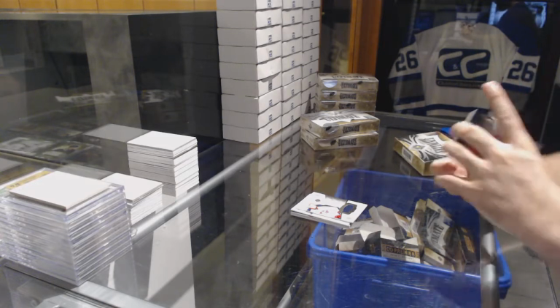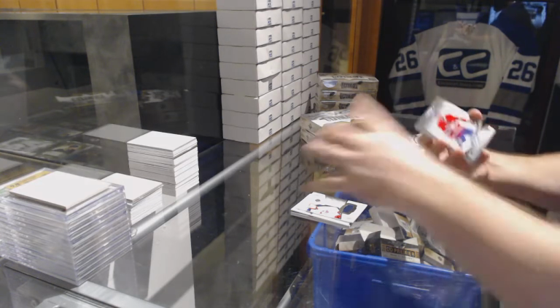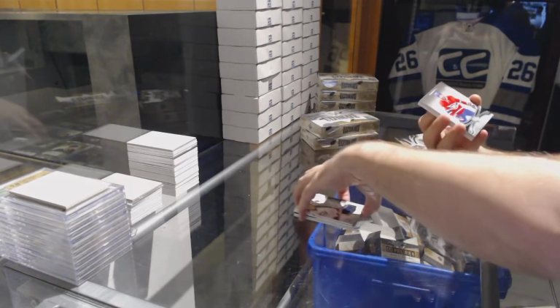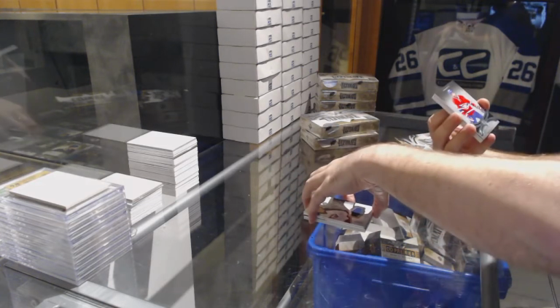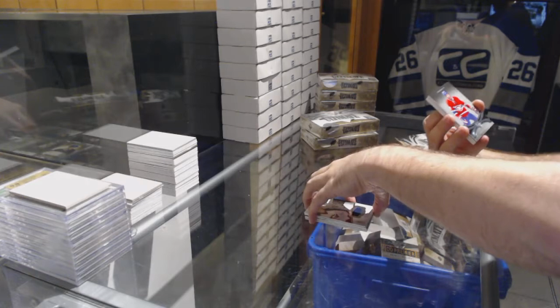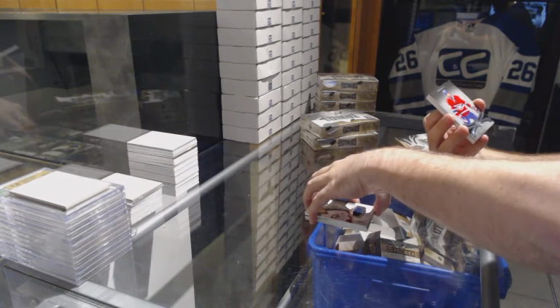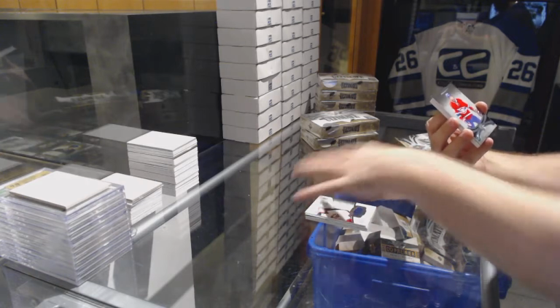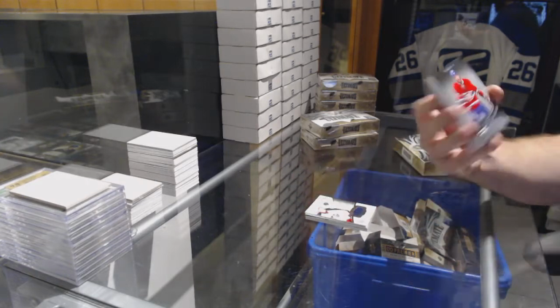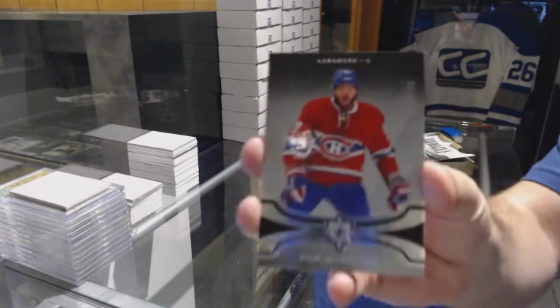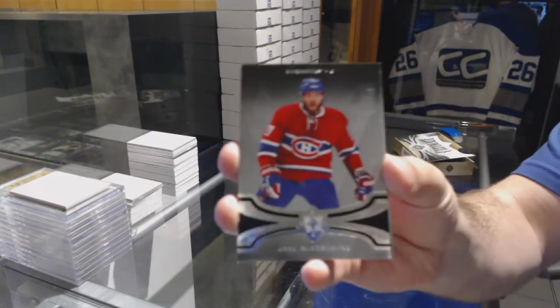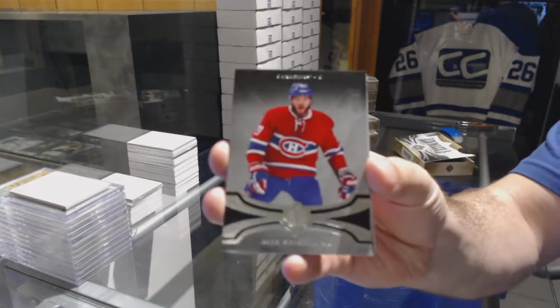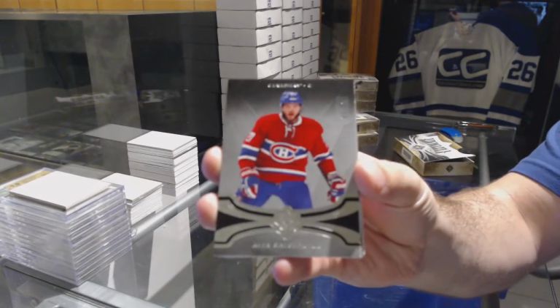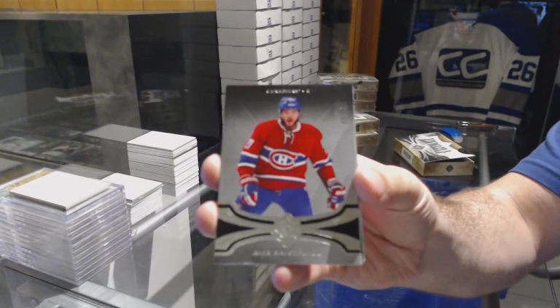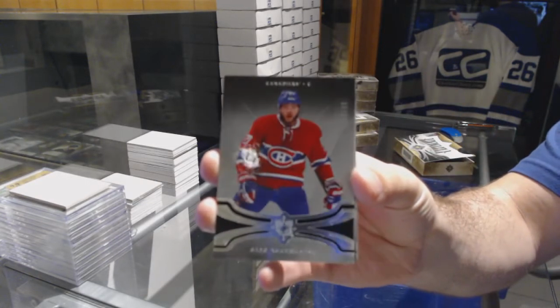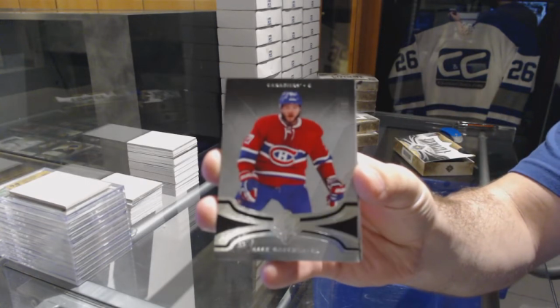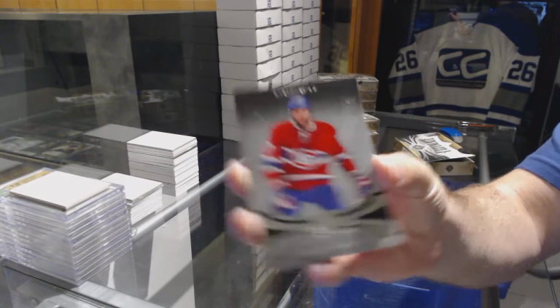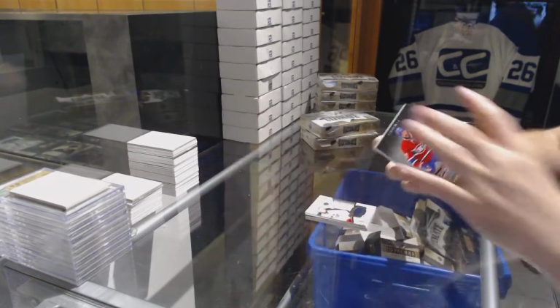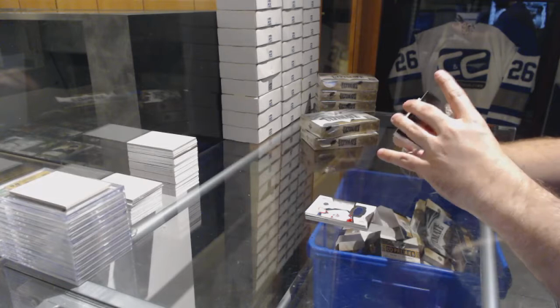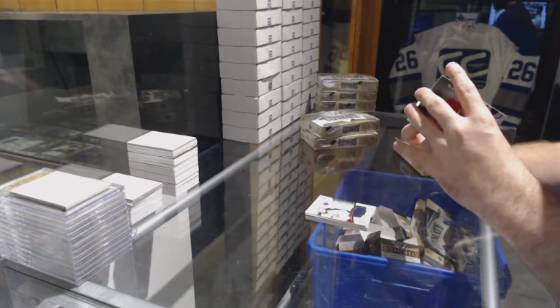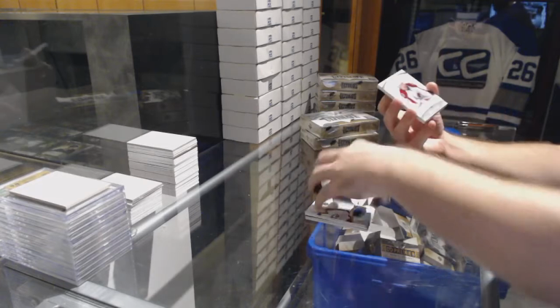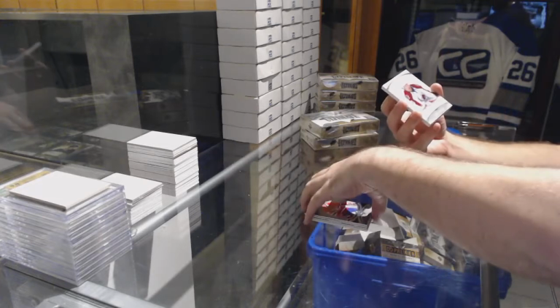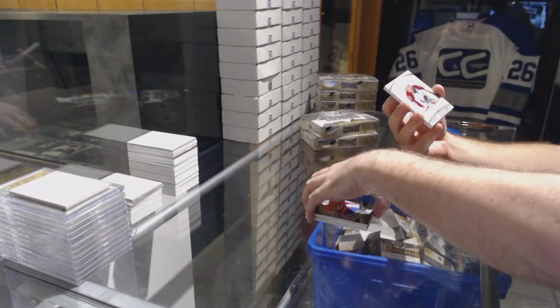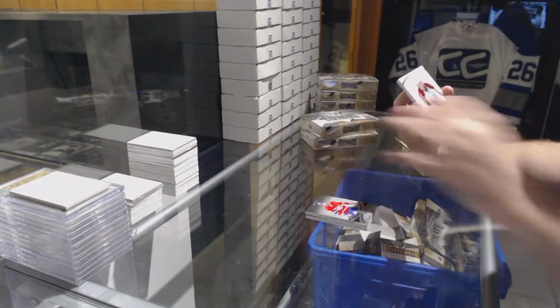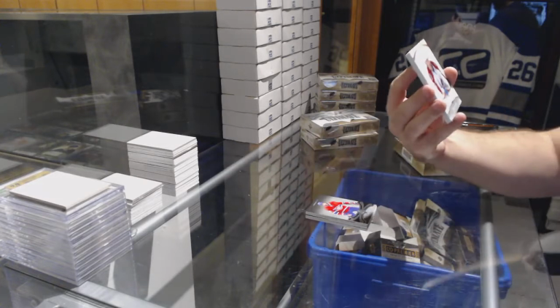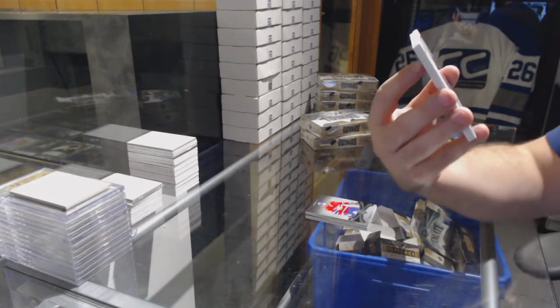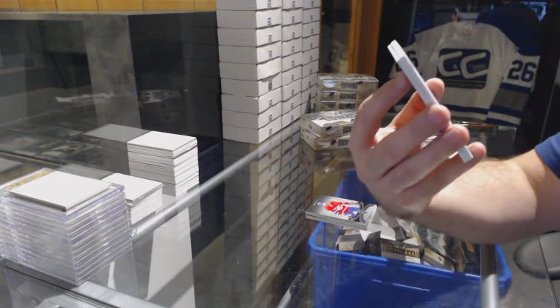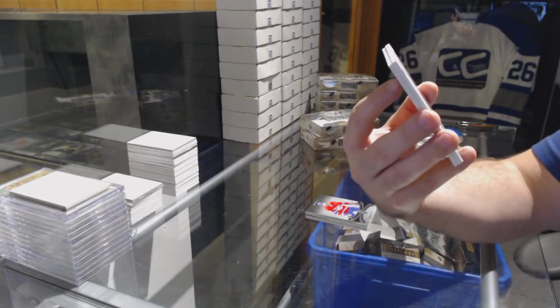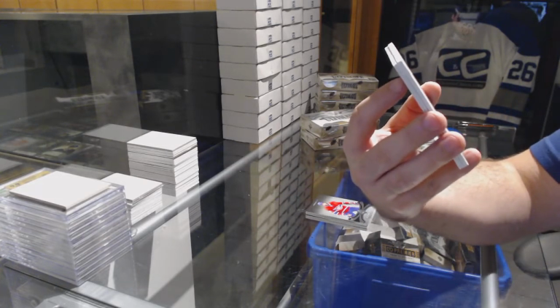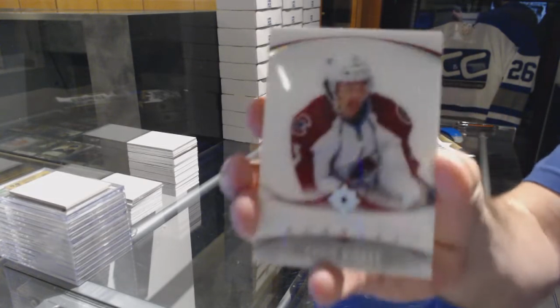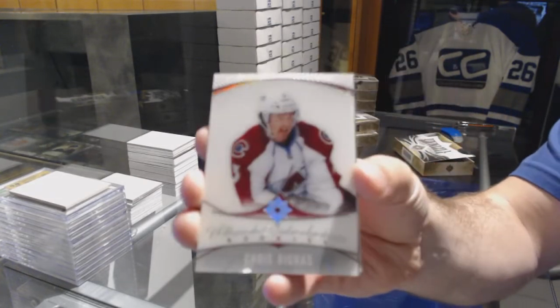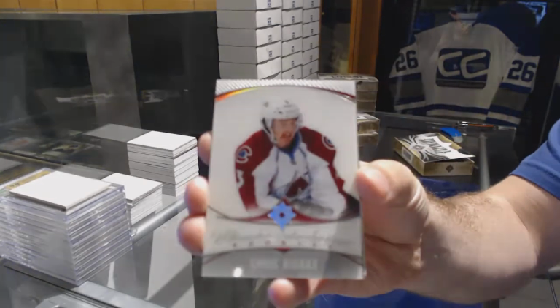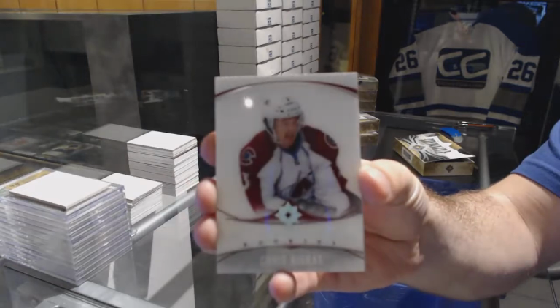We've got number 299 for the Habs, Galchenyuk base. Let's go — for the Avalanche, Ultimate Introductions rookies, Chris Bigras.